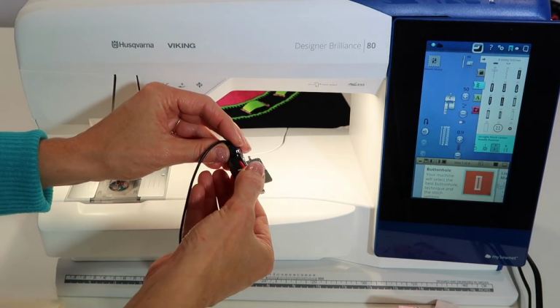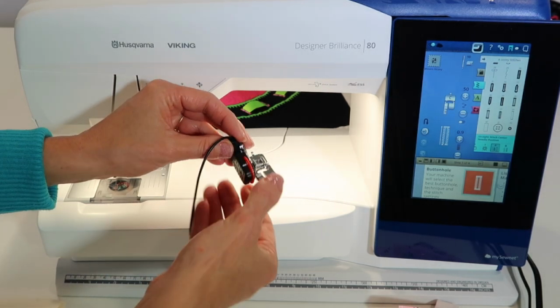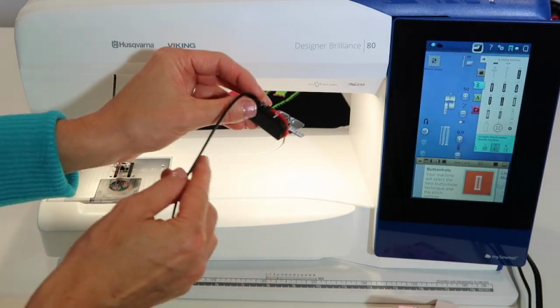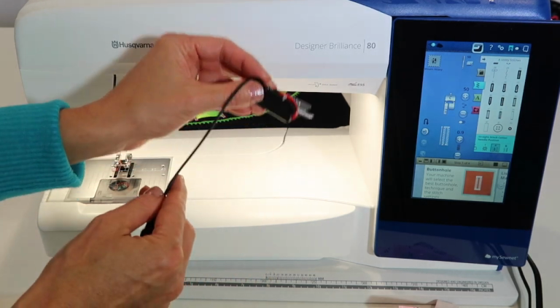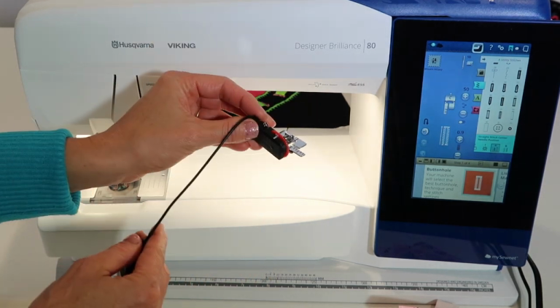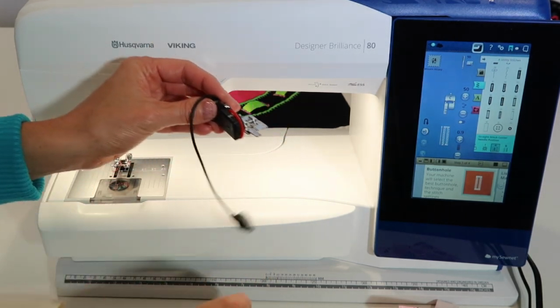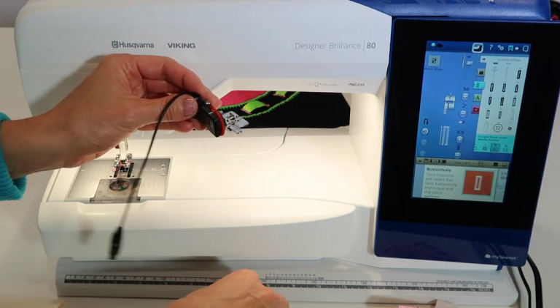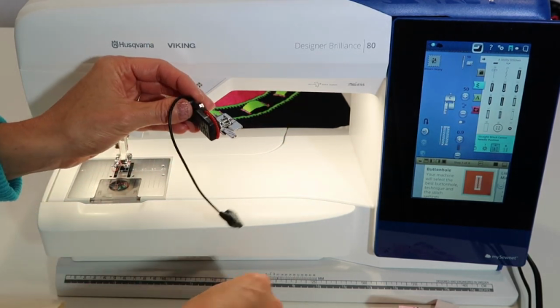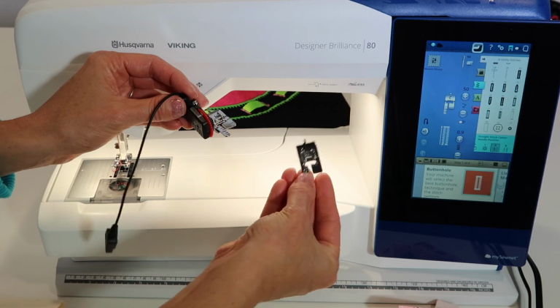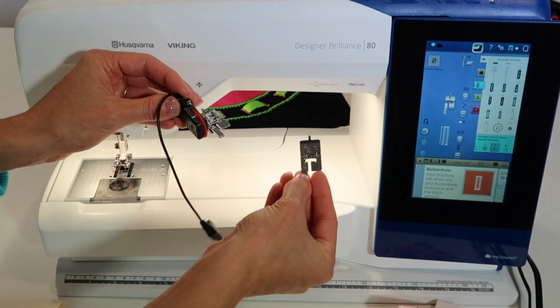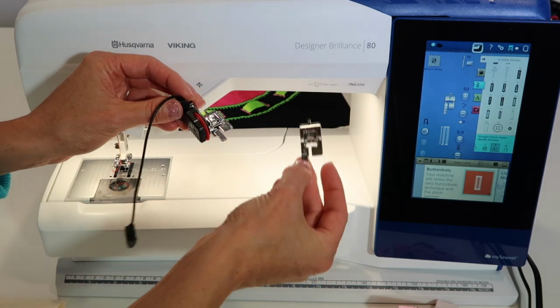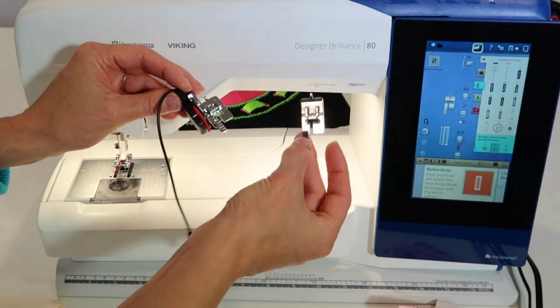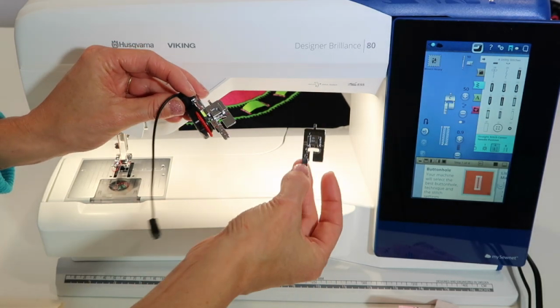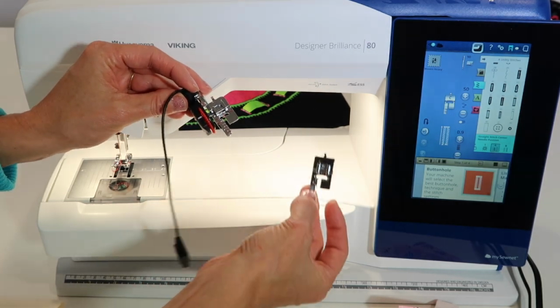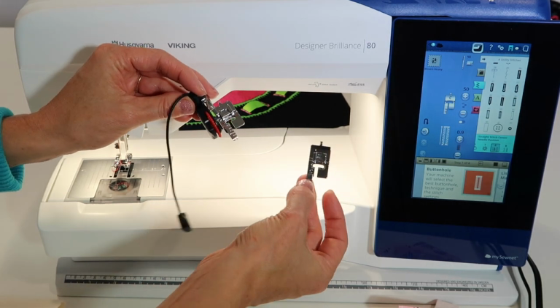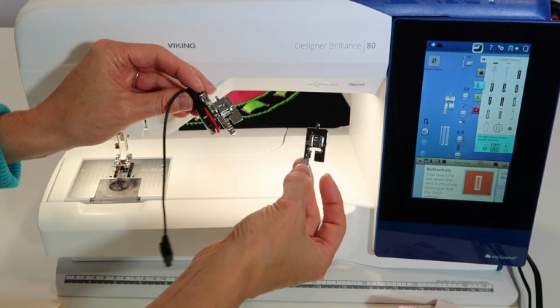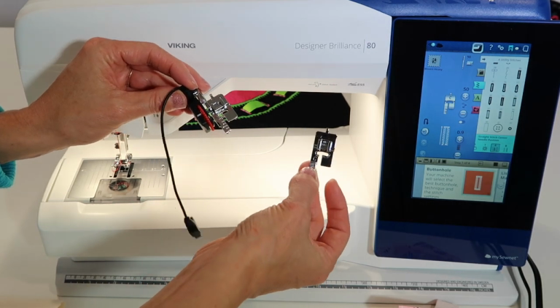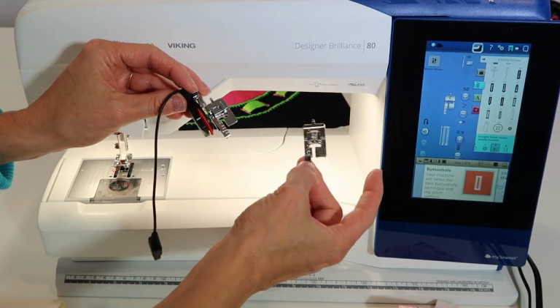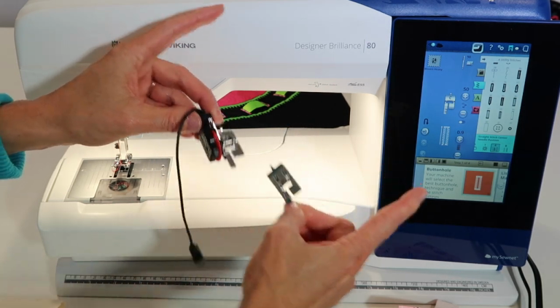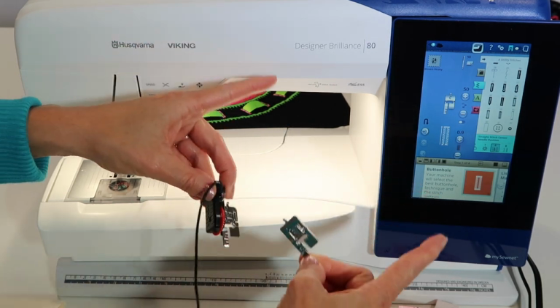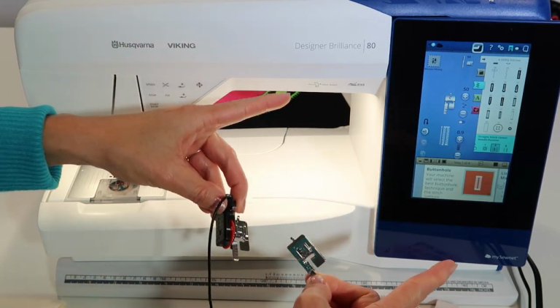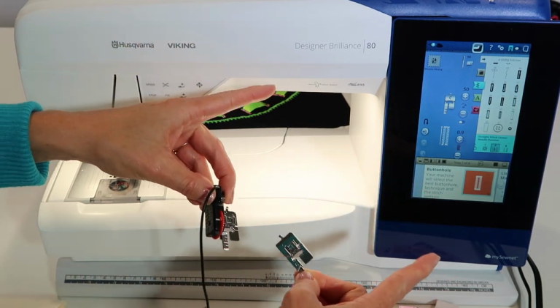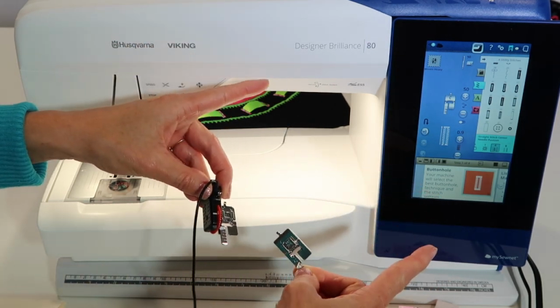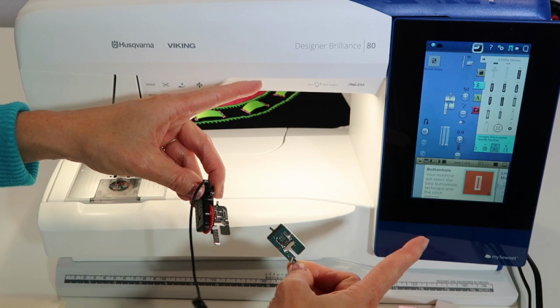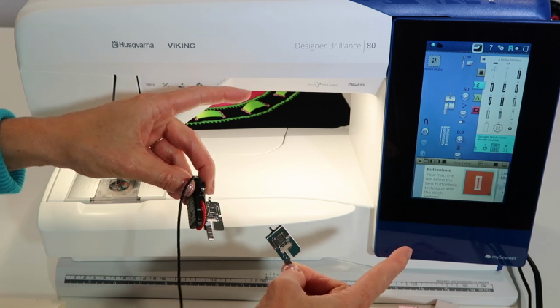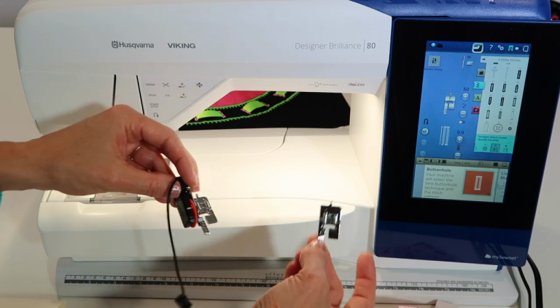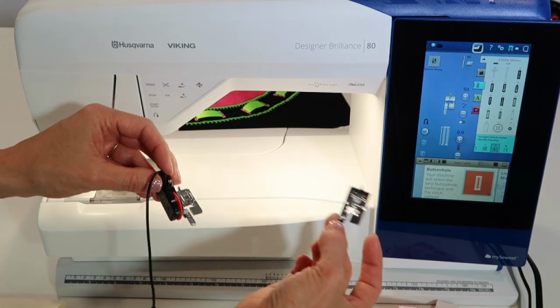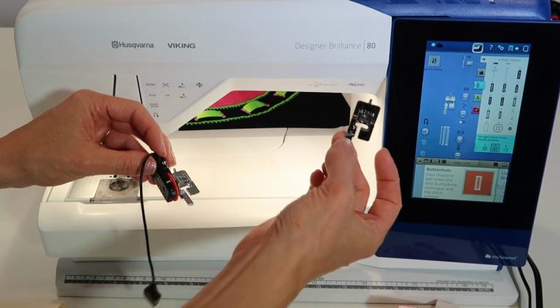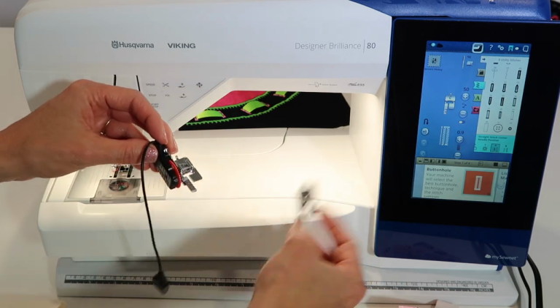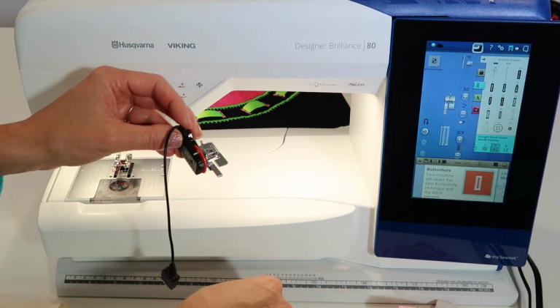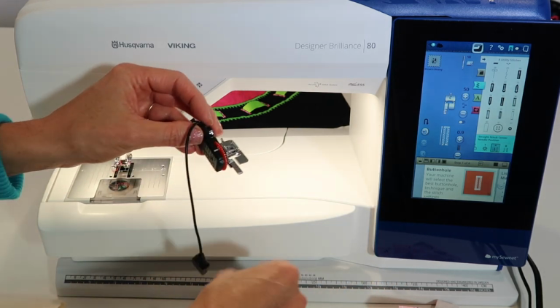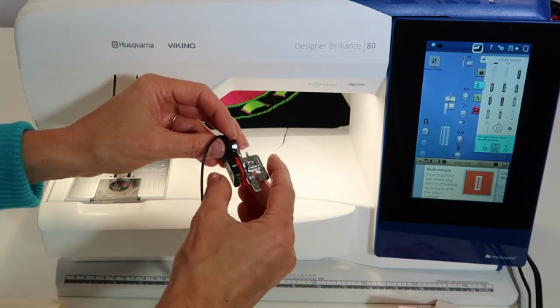I'm going to start with the automatic one first, then we'll switch over to the manual one. With the manual buttonhole, you can make a buttonhole that's seven inches long if you want, so there are benefits to both.